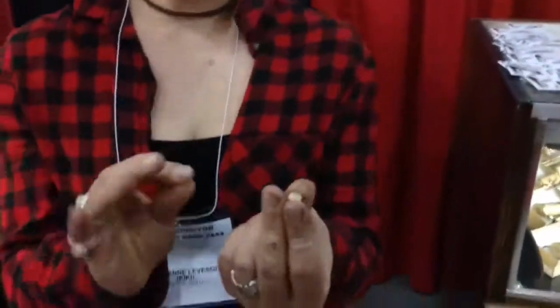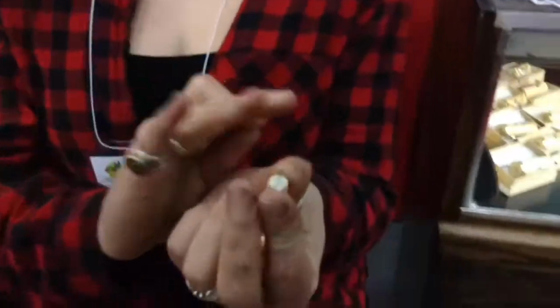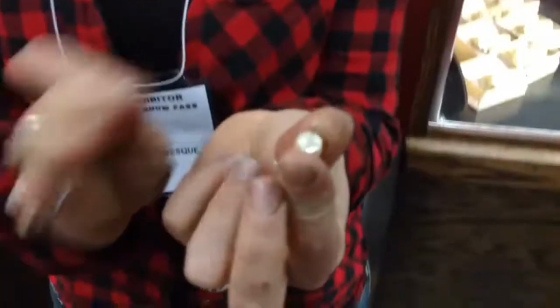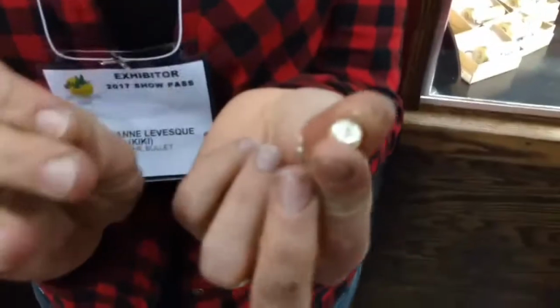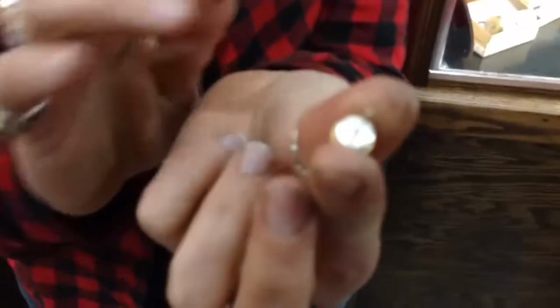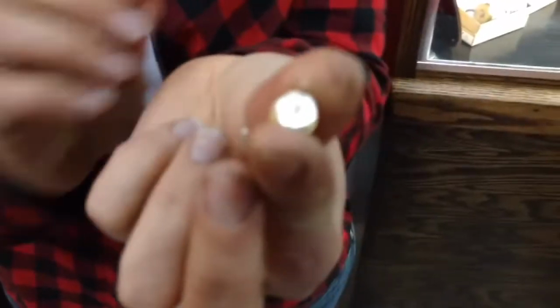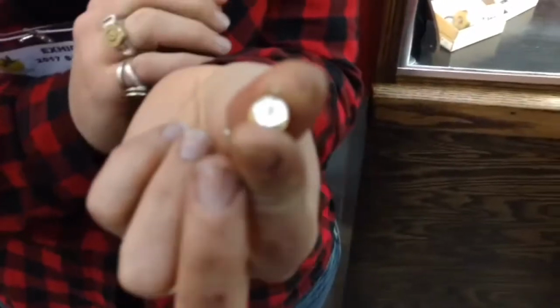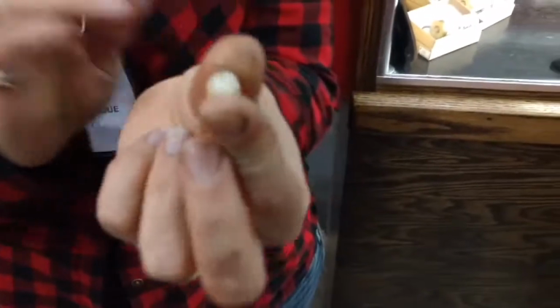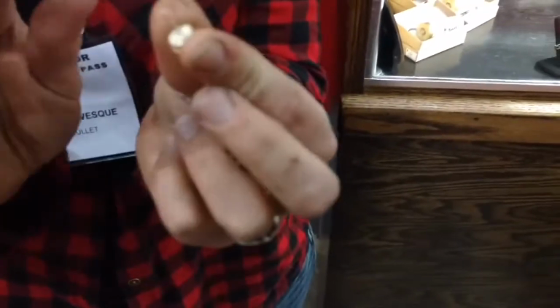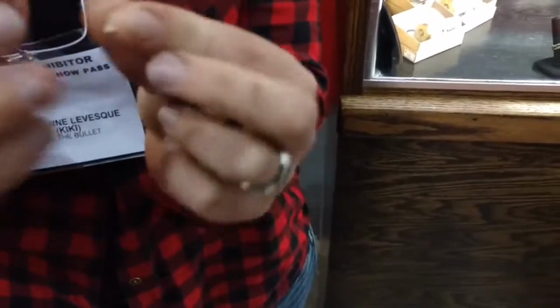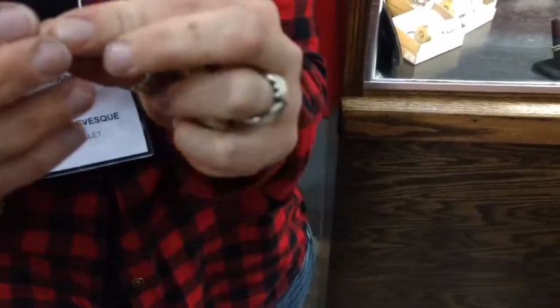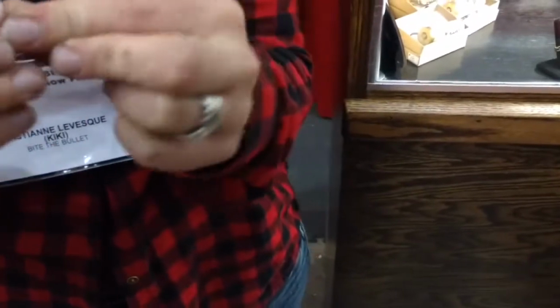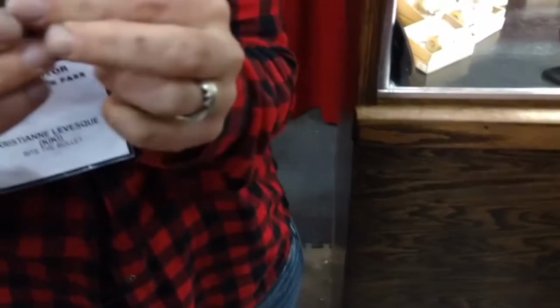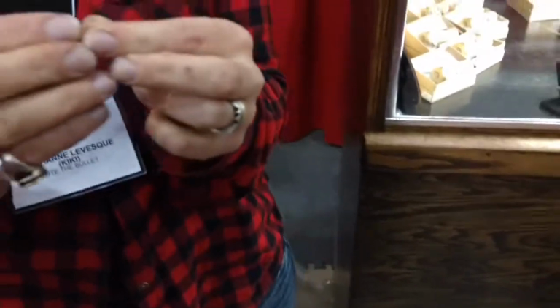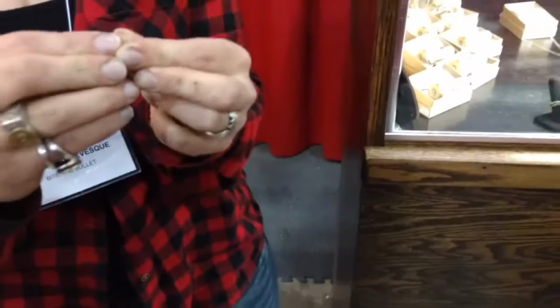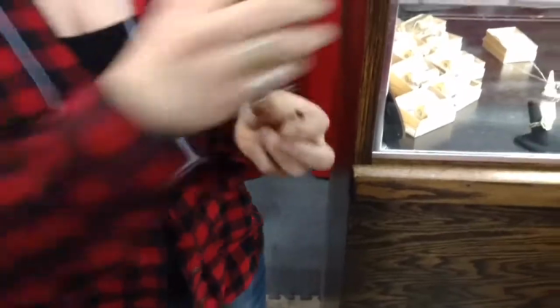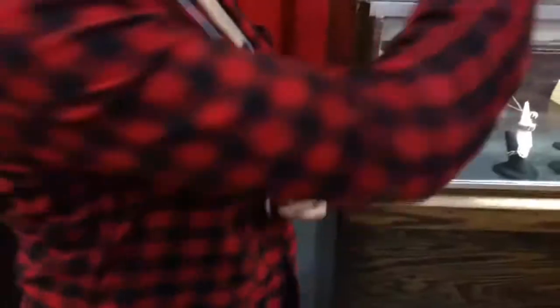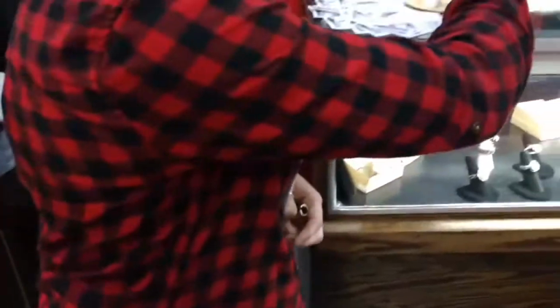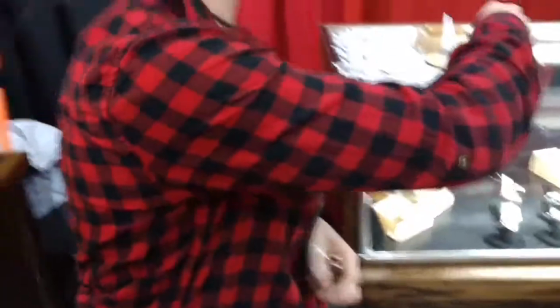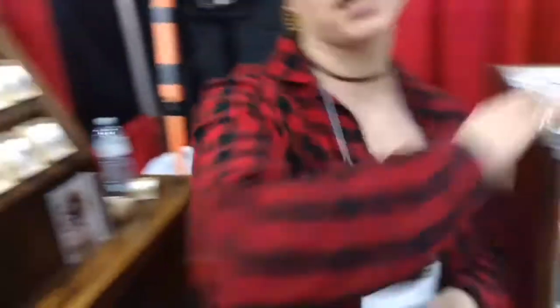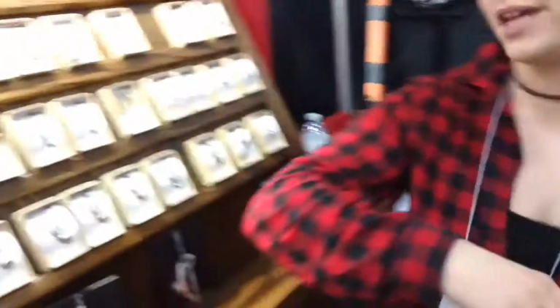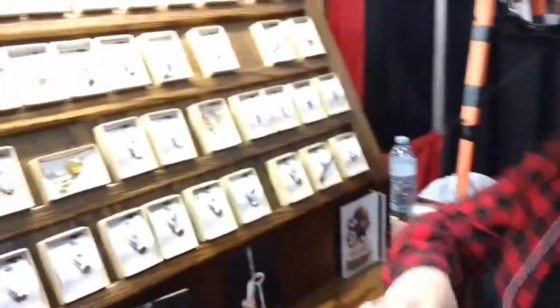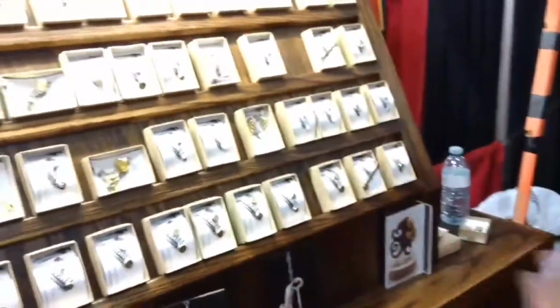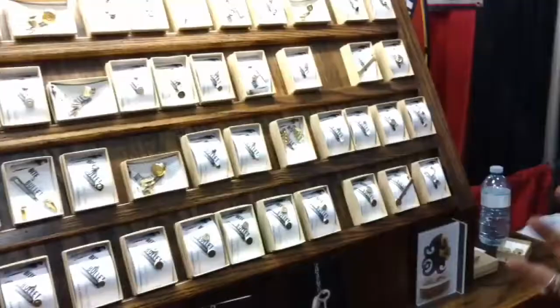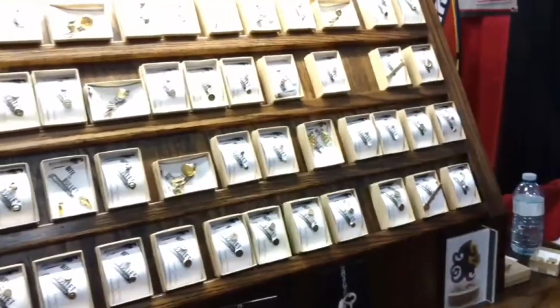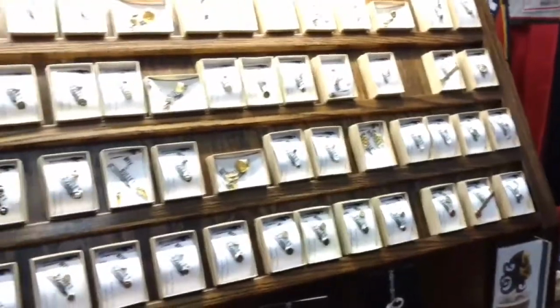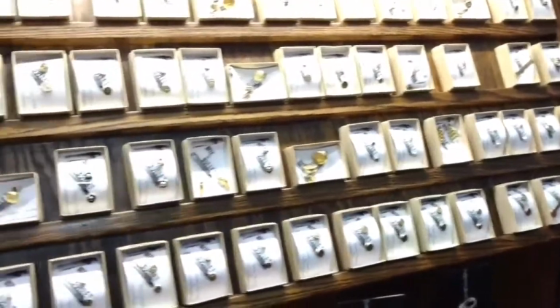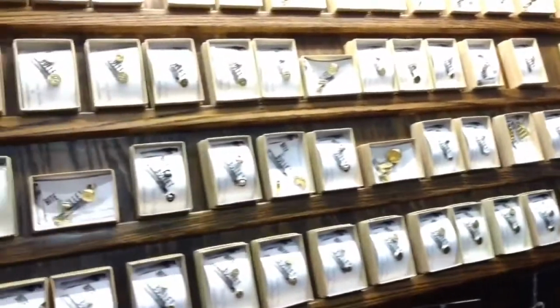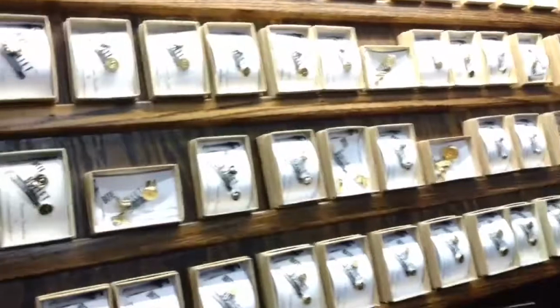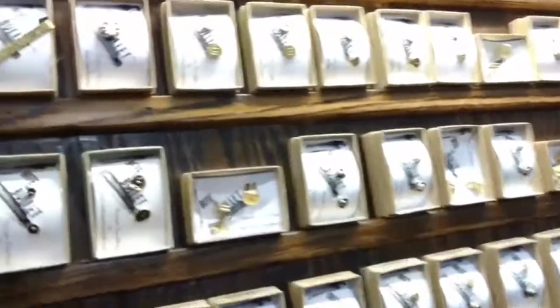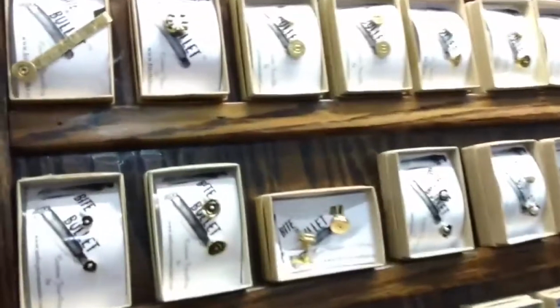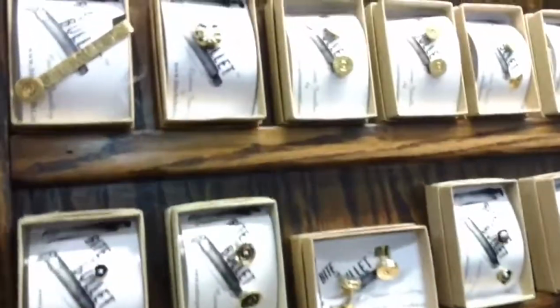All of our earrings and pendants are fully finished in sterling silver, sterling silver posts. Everything is professionally soldered and clean. There's no pre-assembling, no gluing — everything's done right.